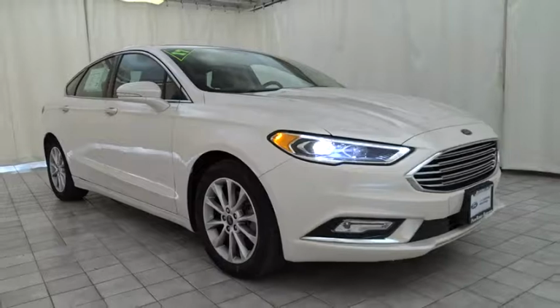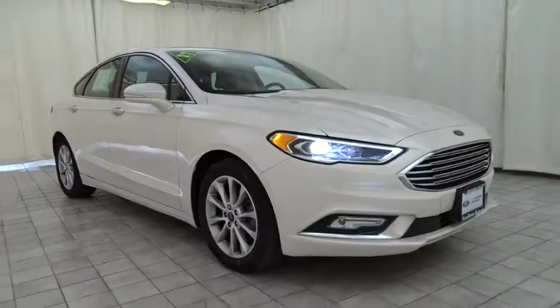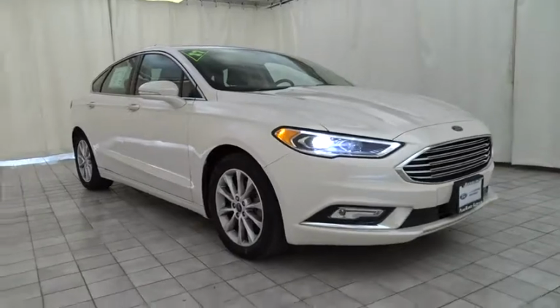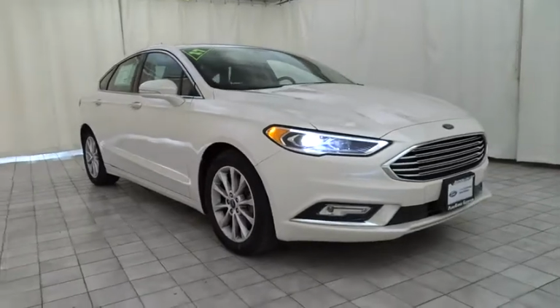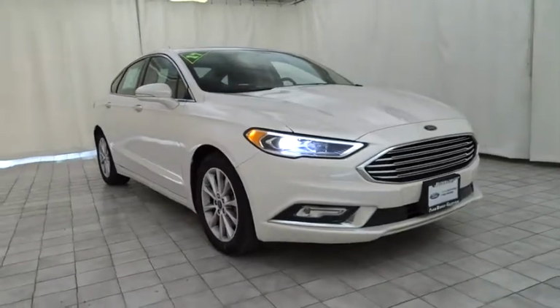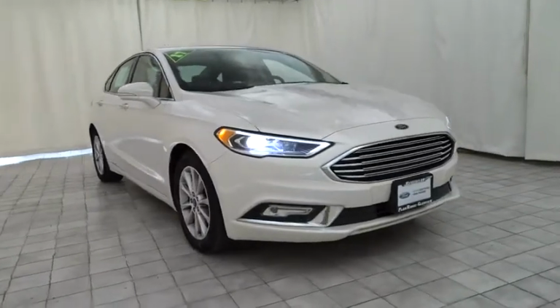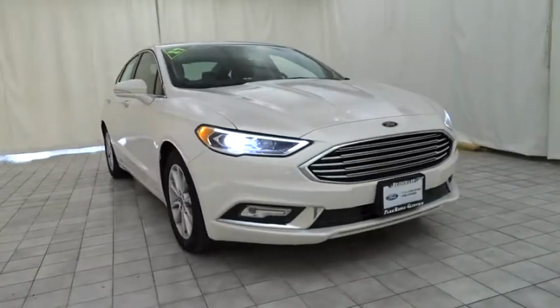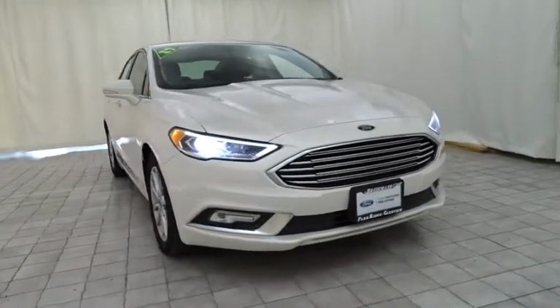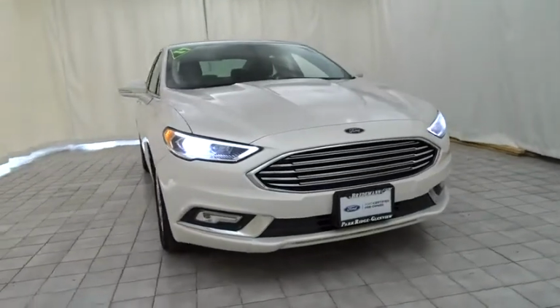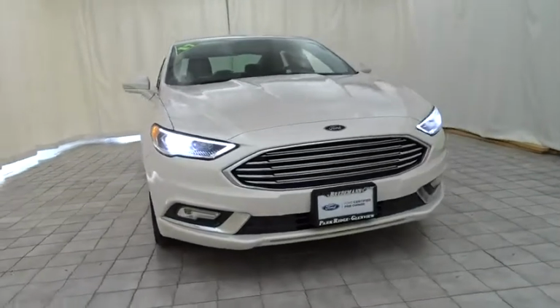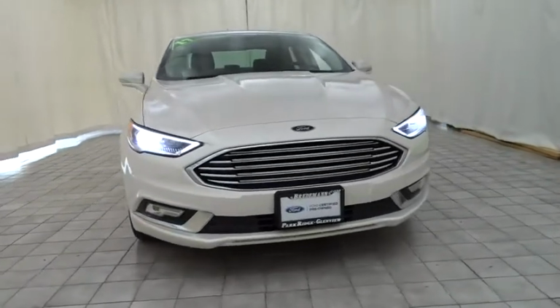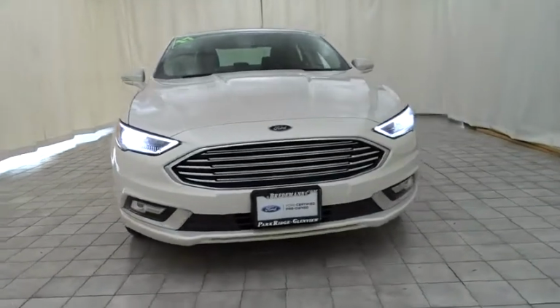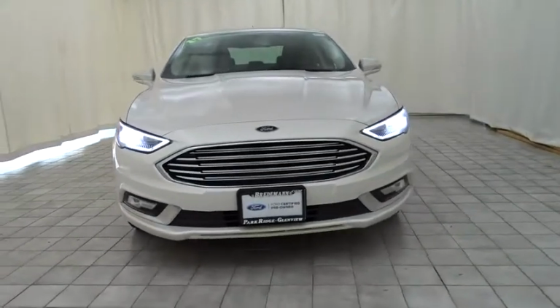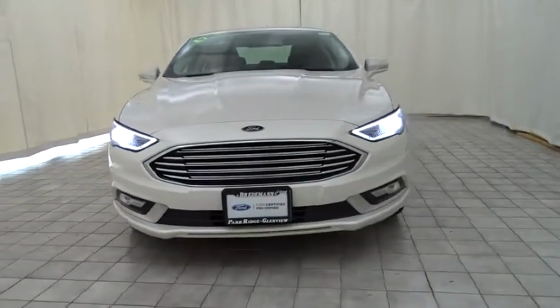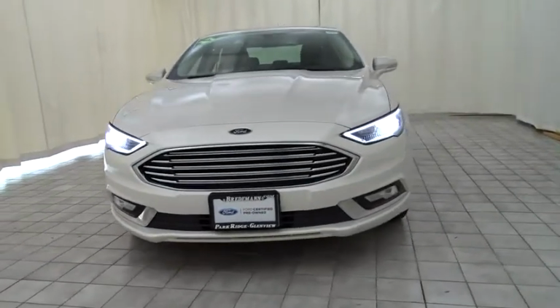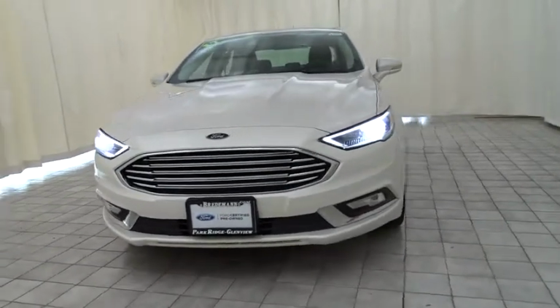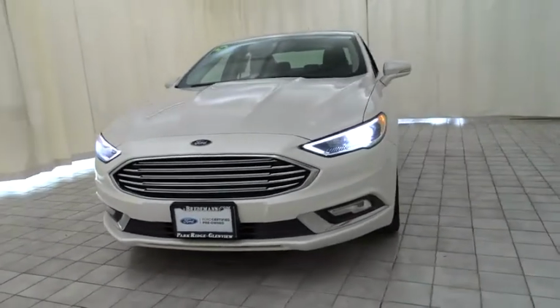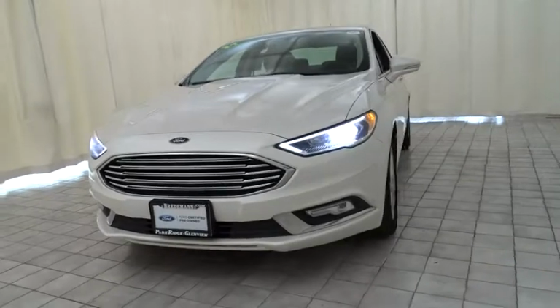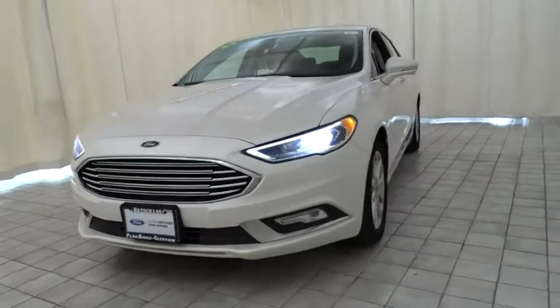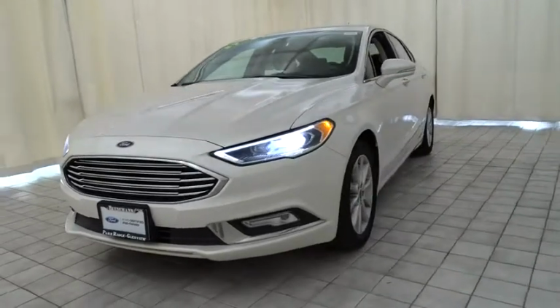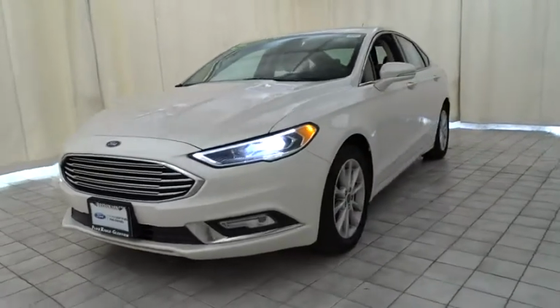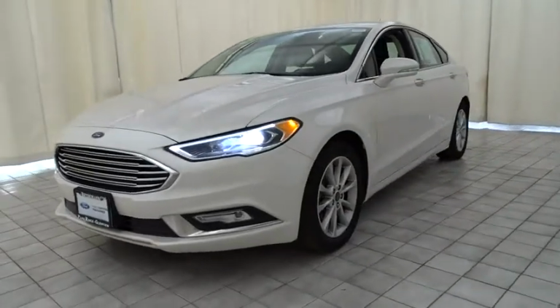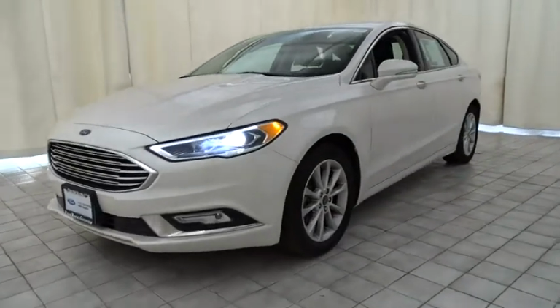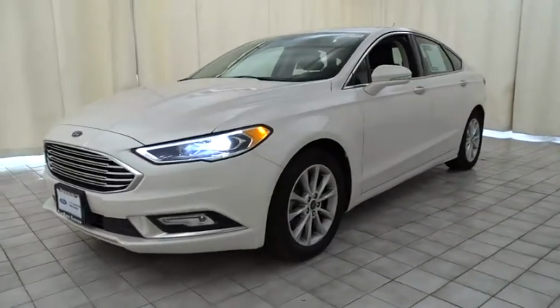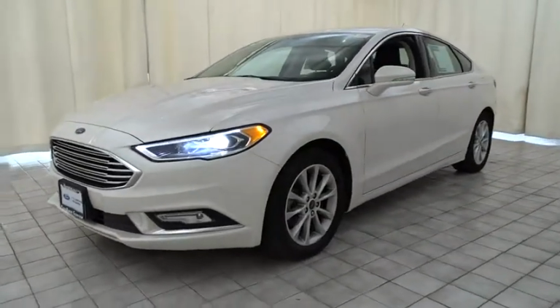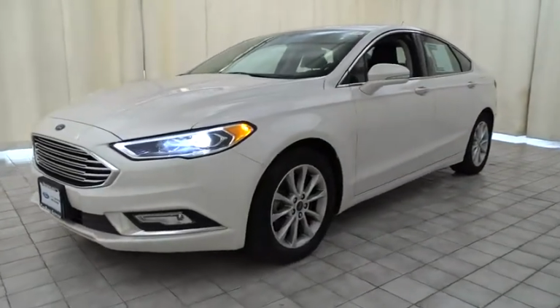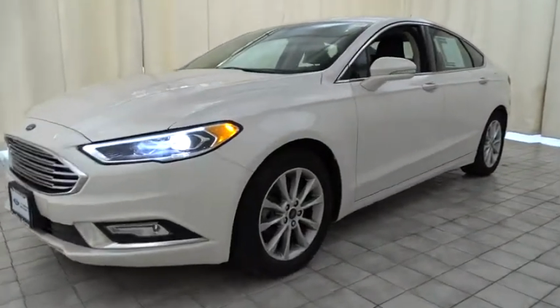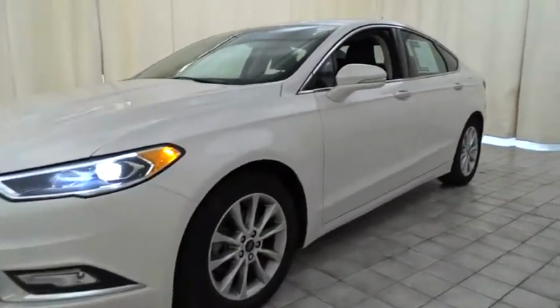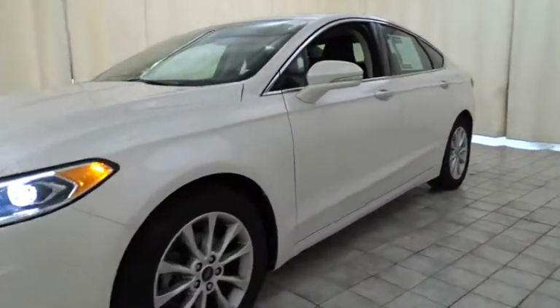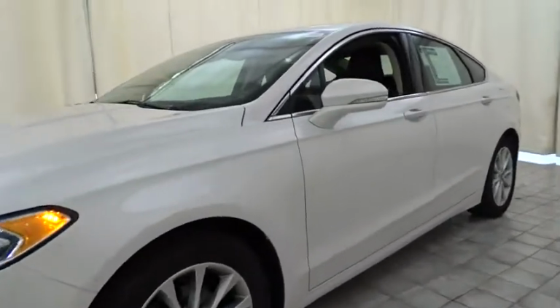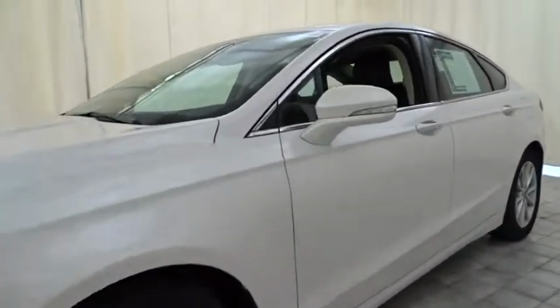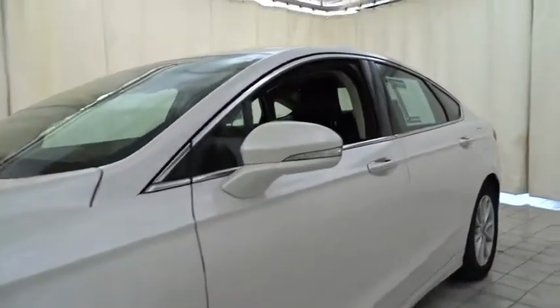The 2017 Ford Fusion. You can have both impressive power and great economy in a Fusion. This vehicle has less than 30,000 miles.